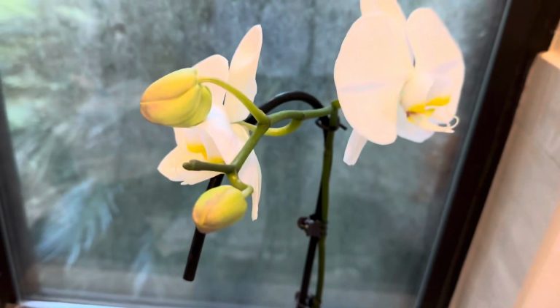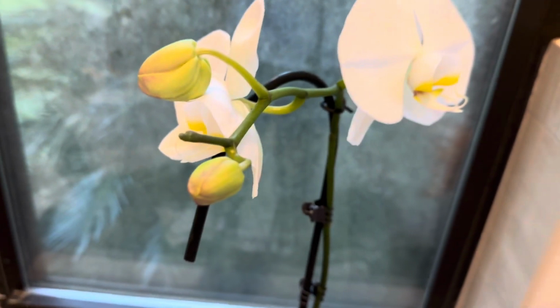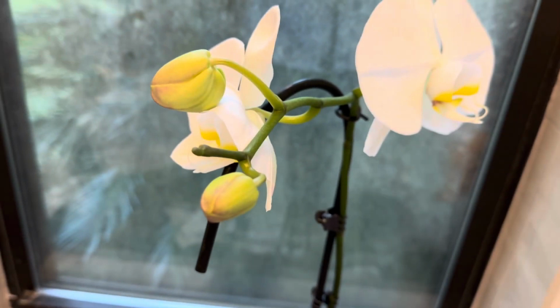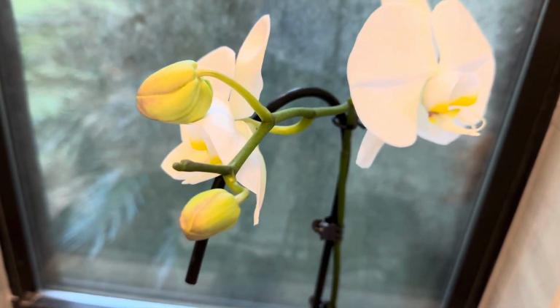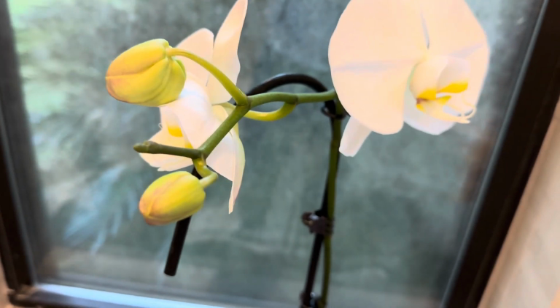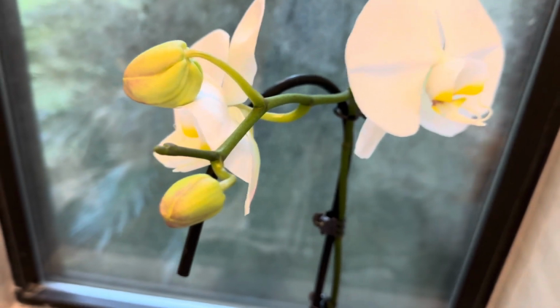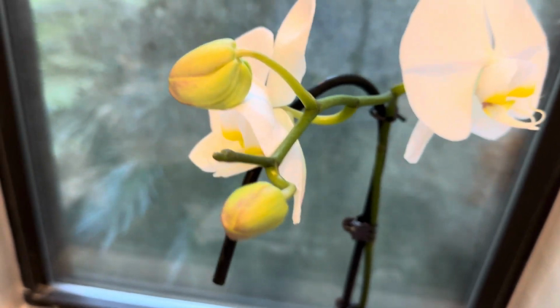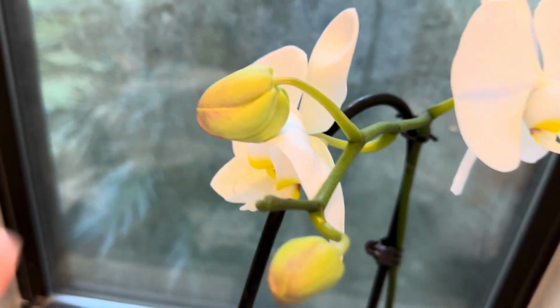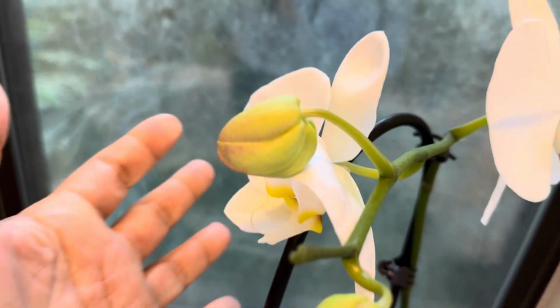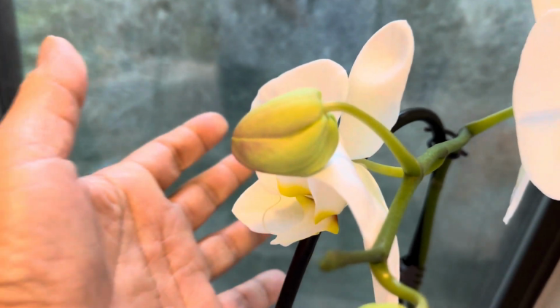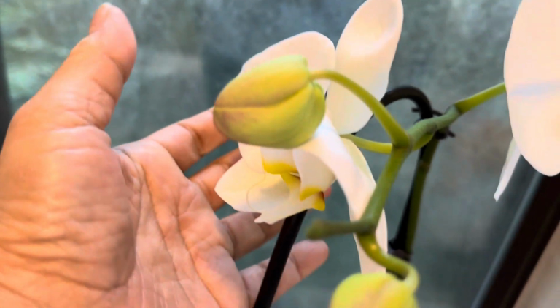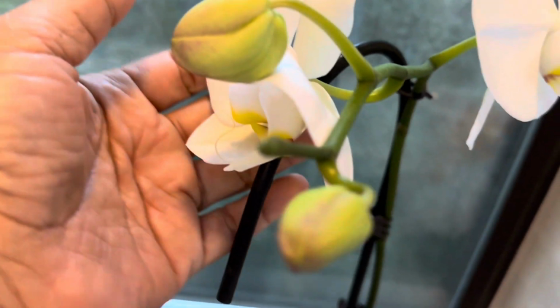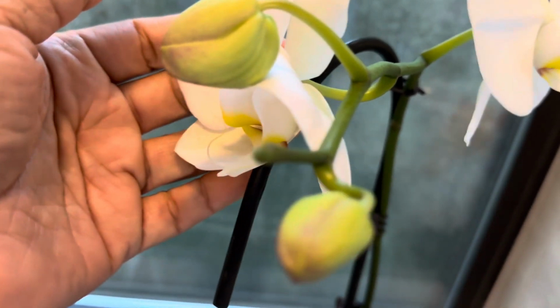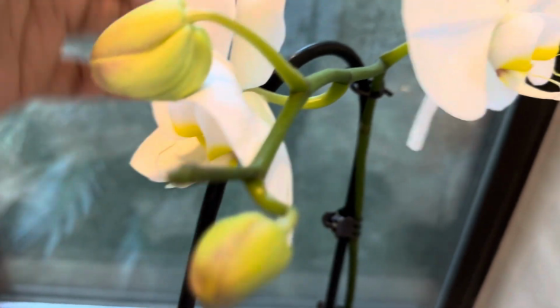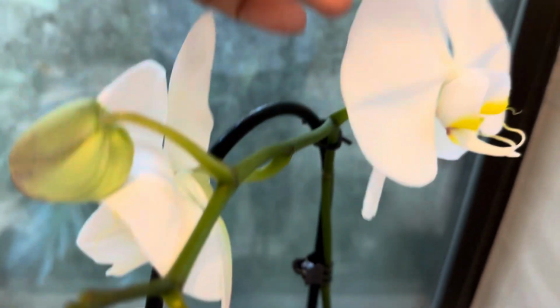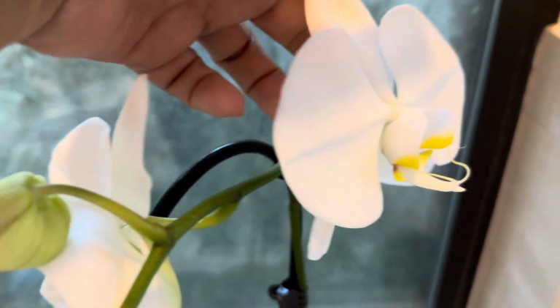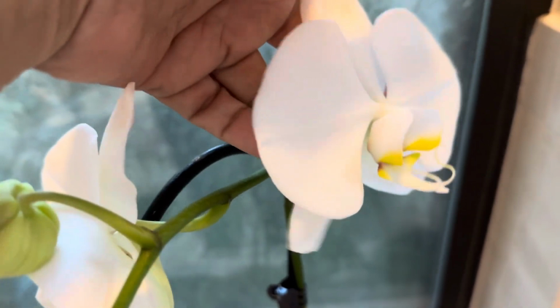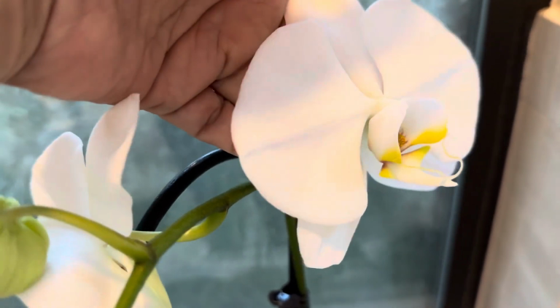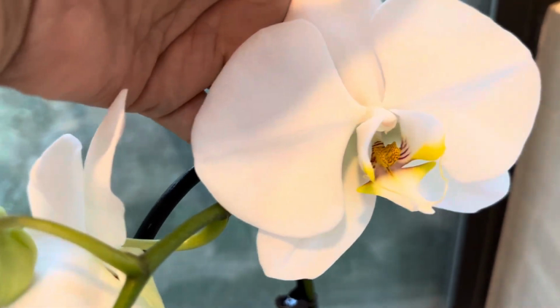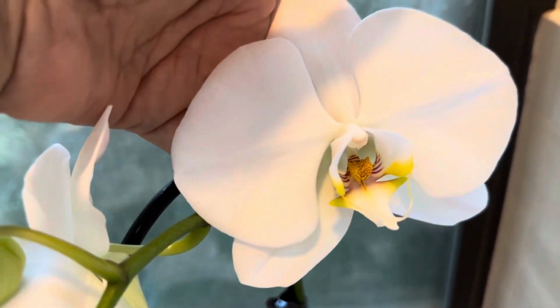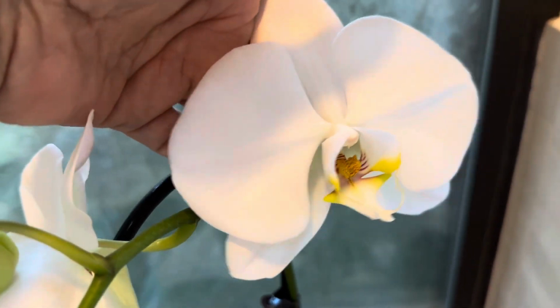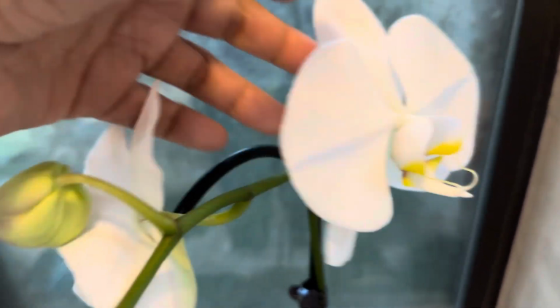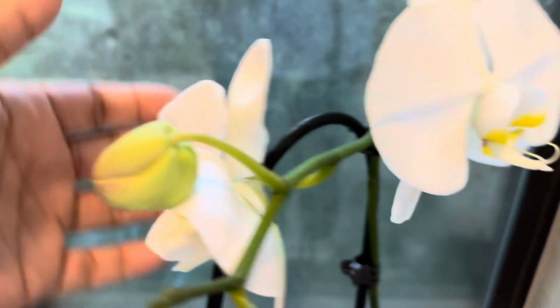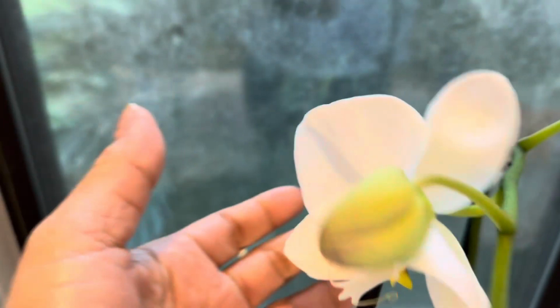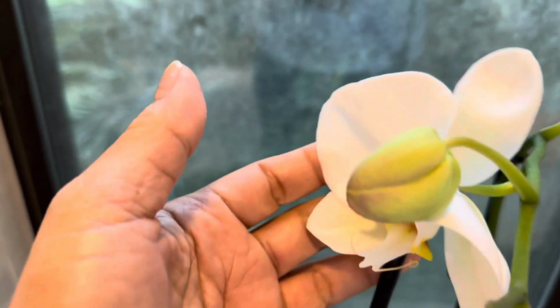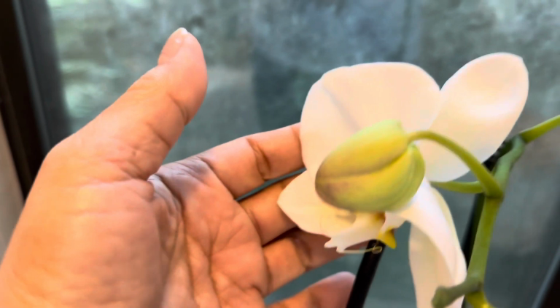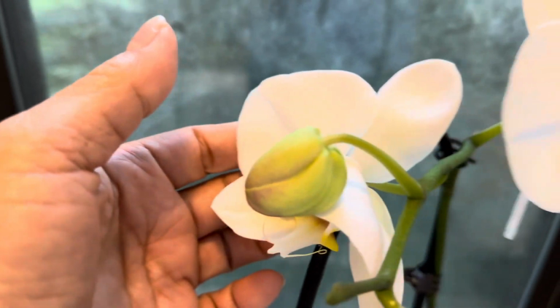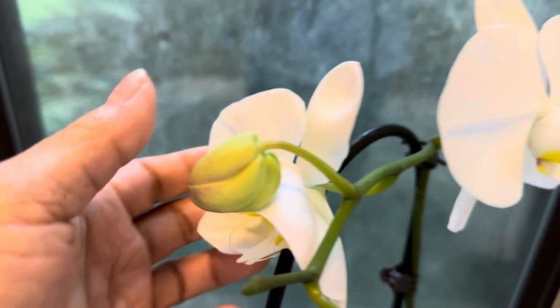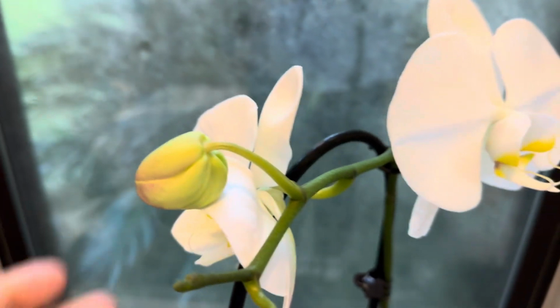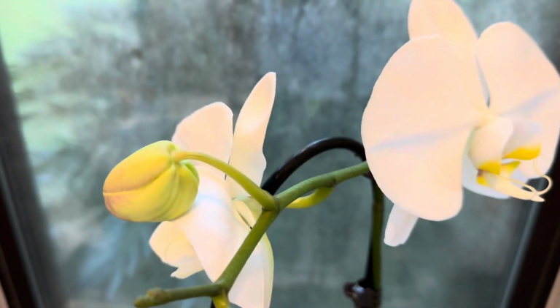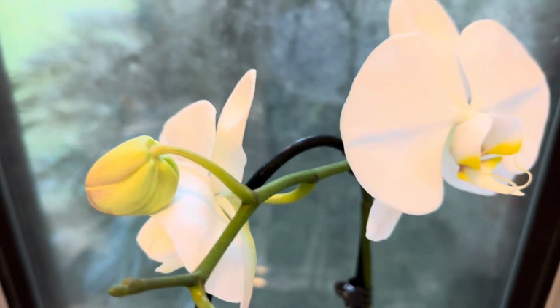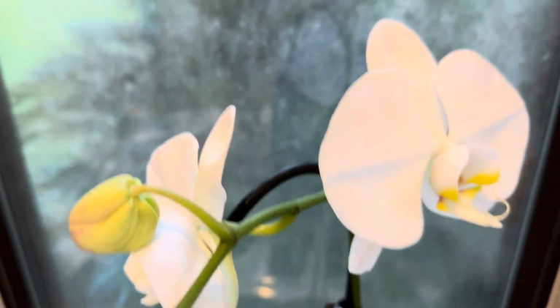My orchids are blooming. The flowers are blooming. Look at that. Gorgeous. This thing is tall.